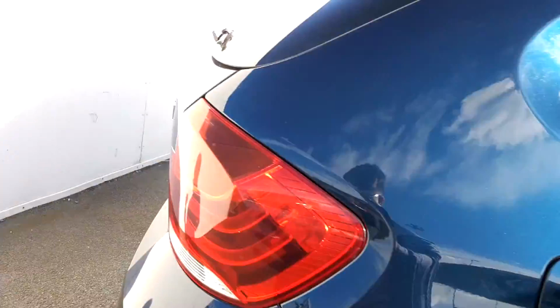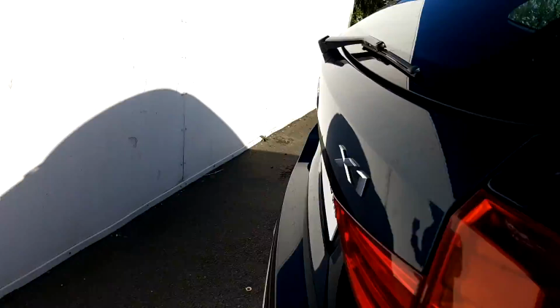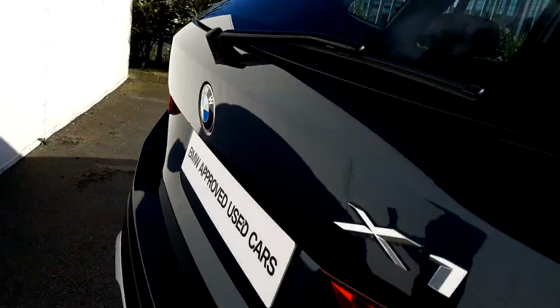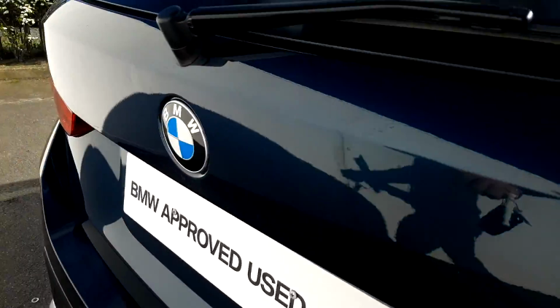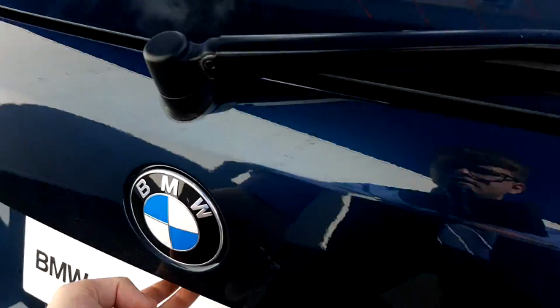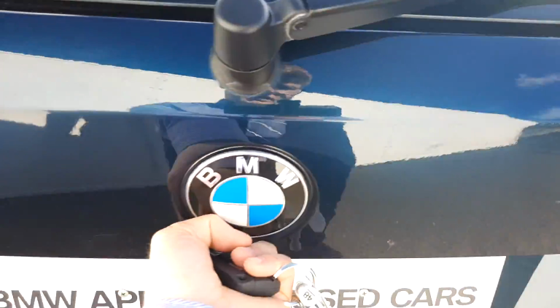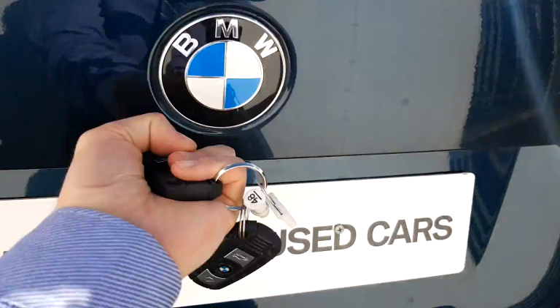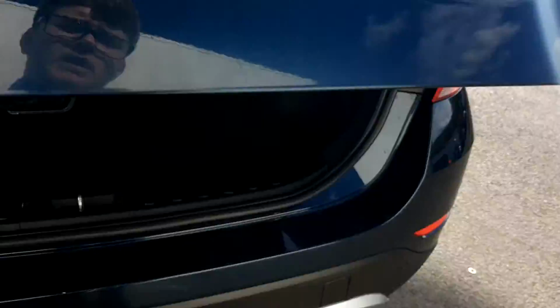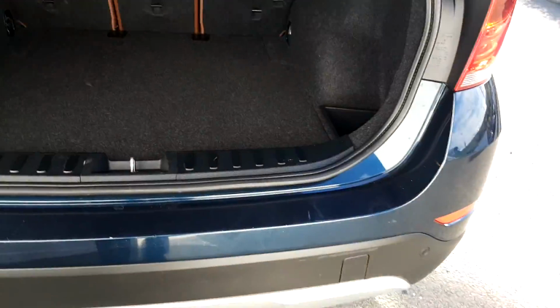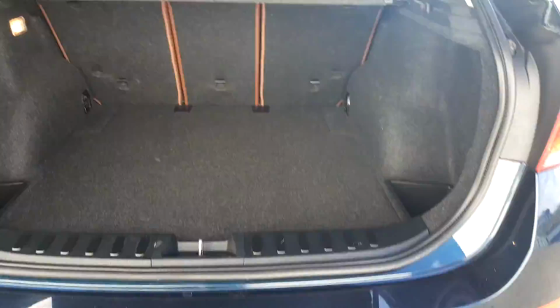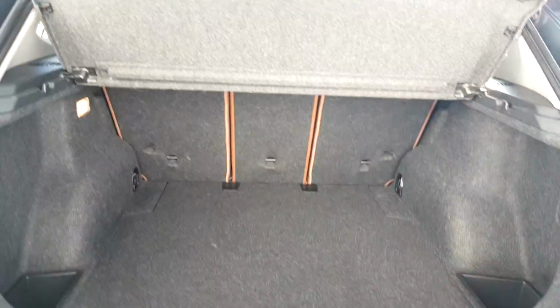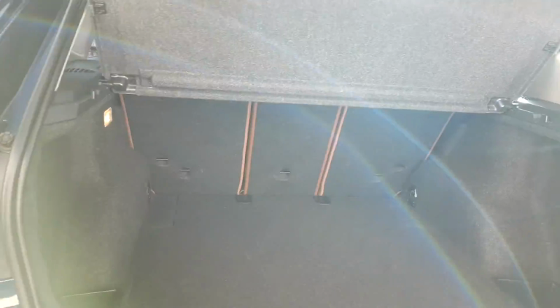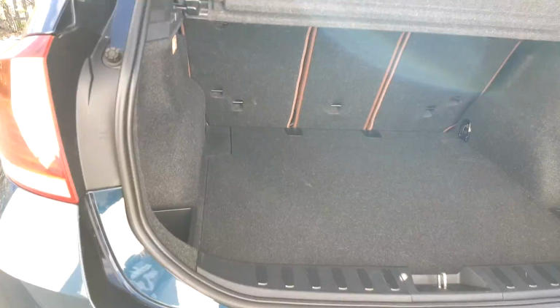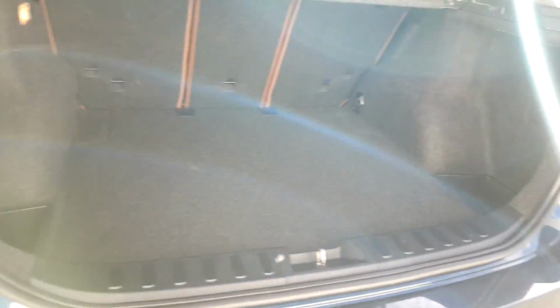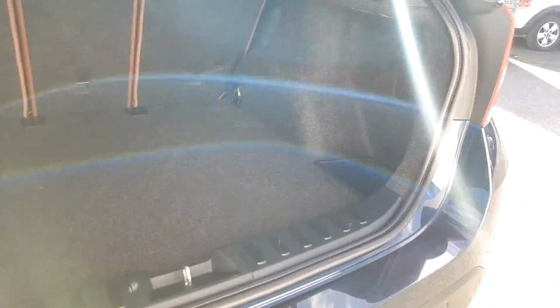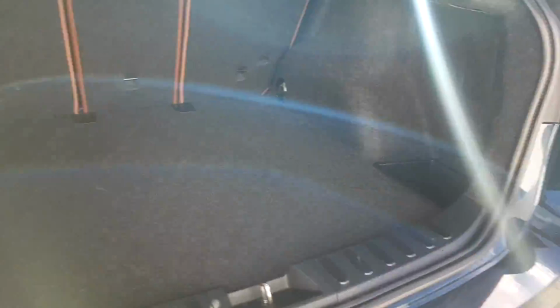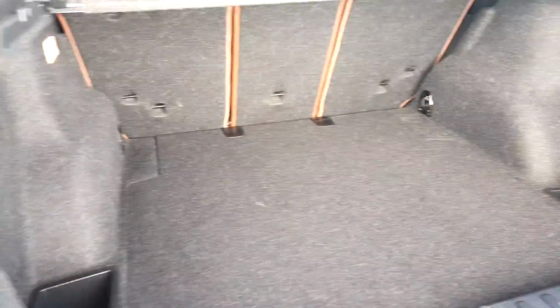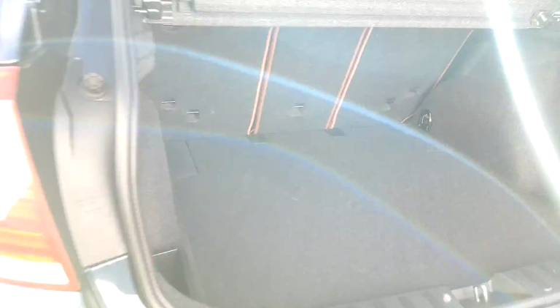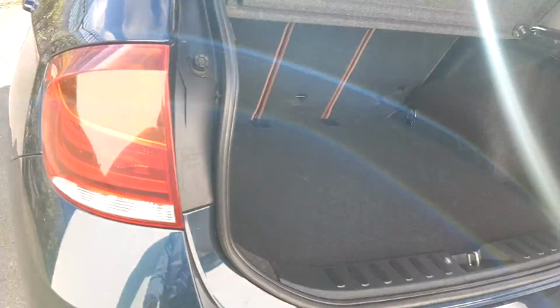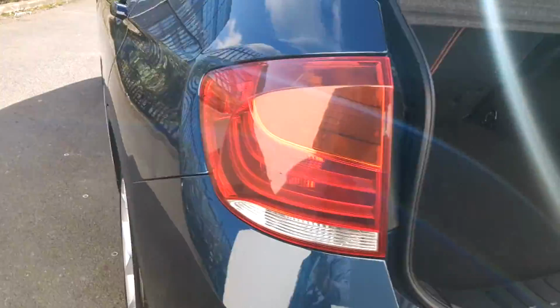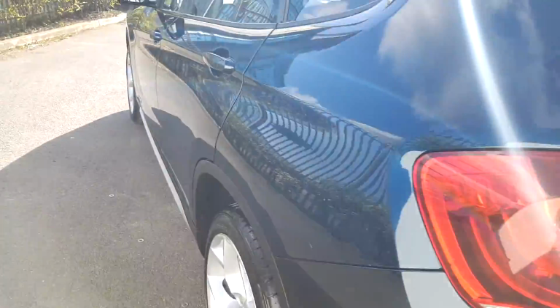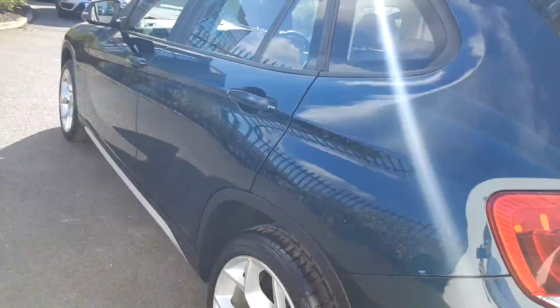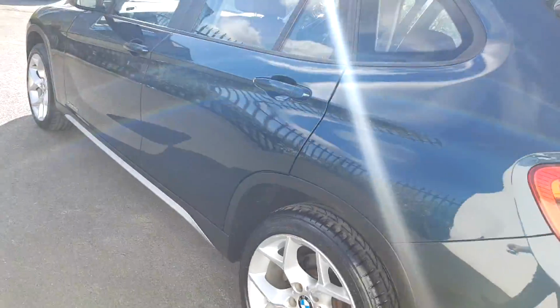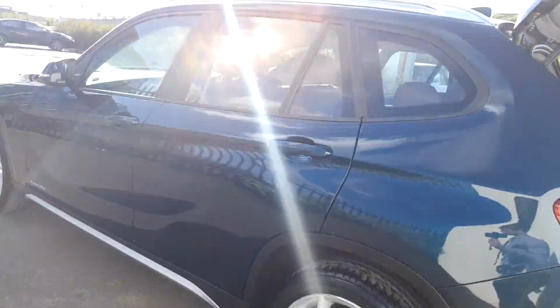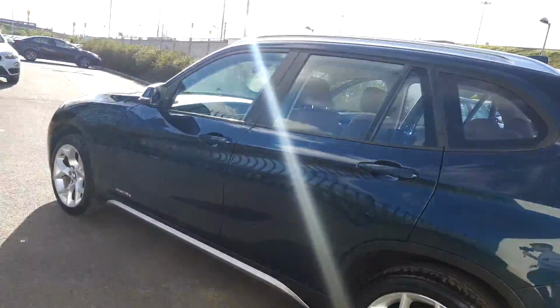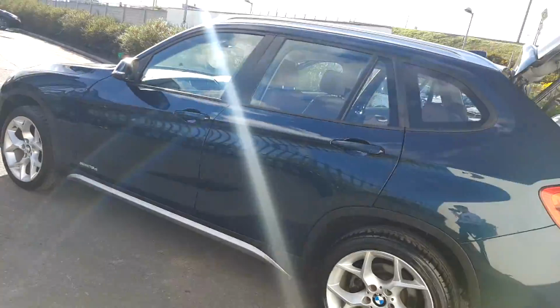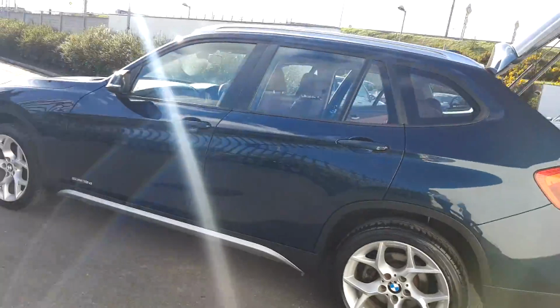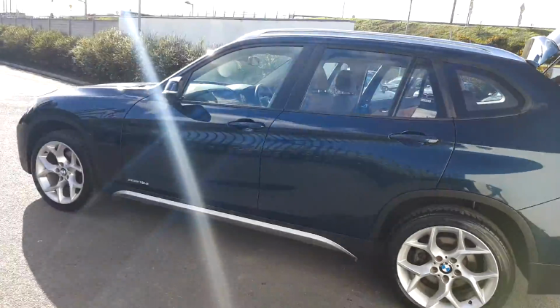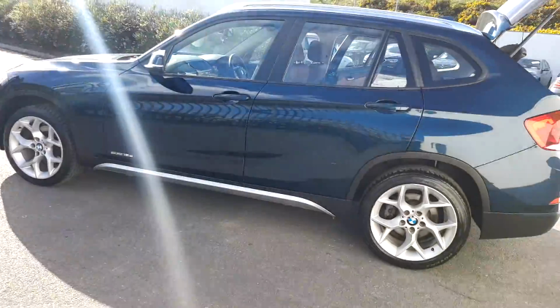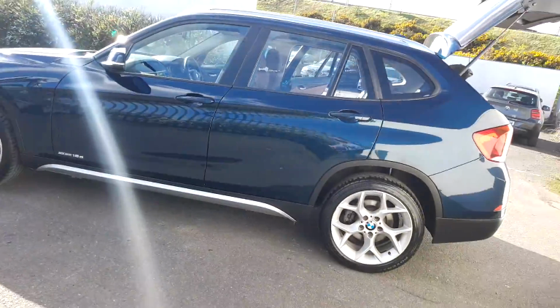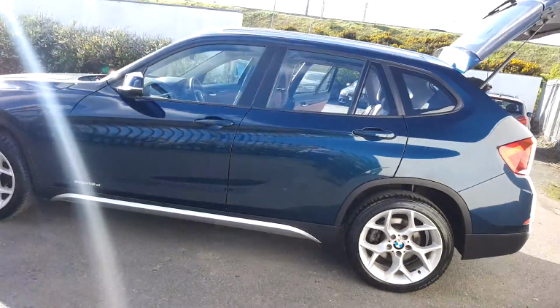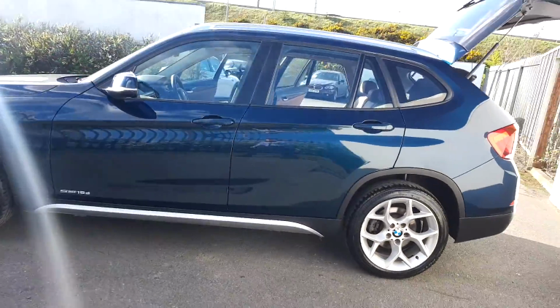The boot of the vehicle — as you can see, just pull it up here like this — and of course there's plenty of space in the boot as well. This X1 is part of our BMW approved used car range and it does come with a two-year warranty.